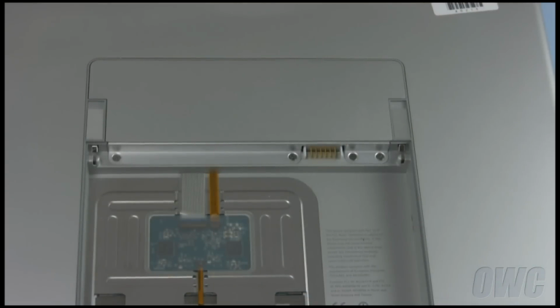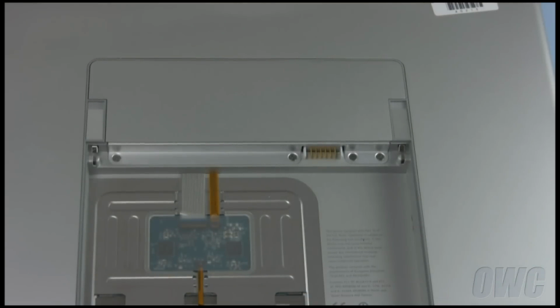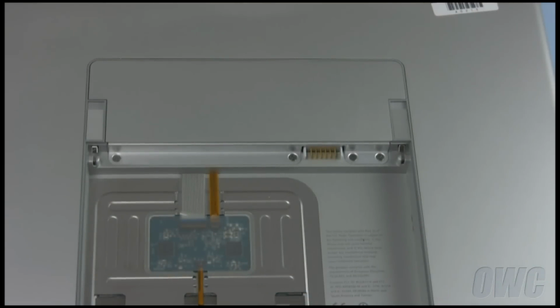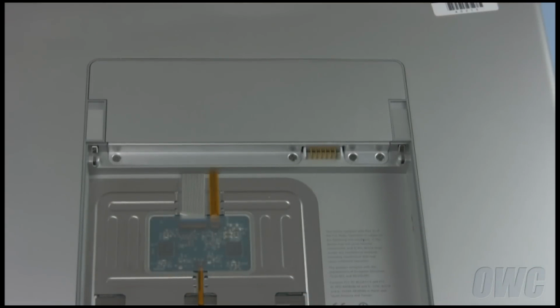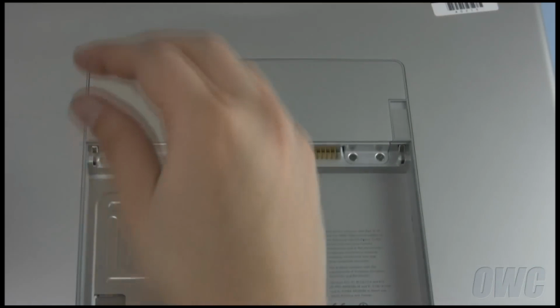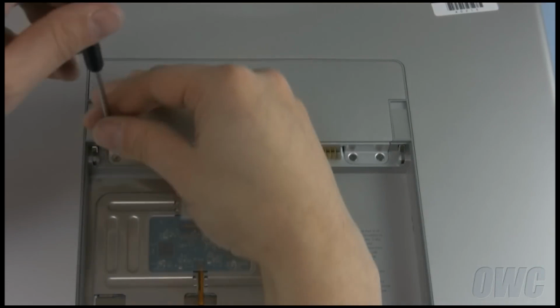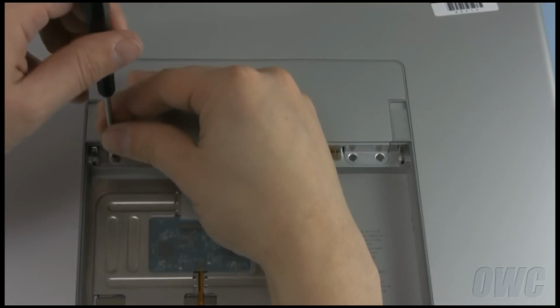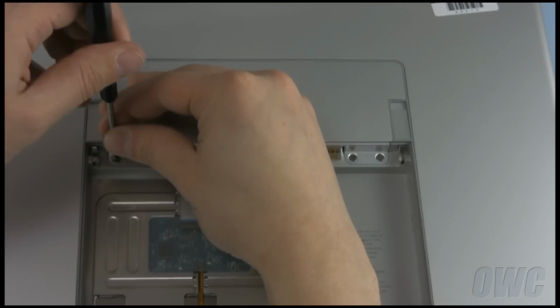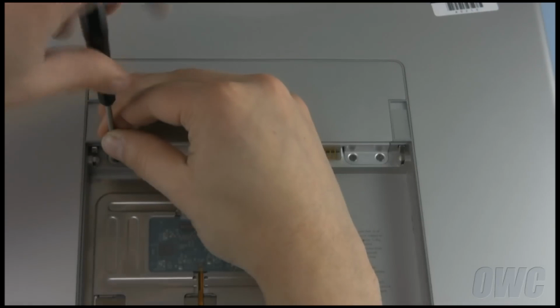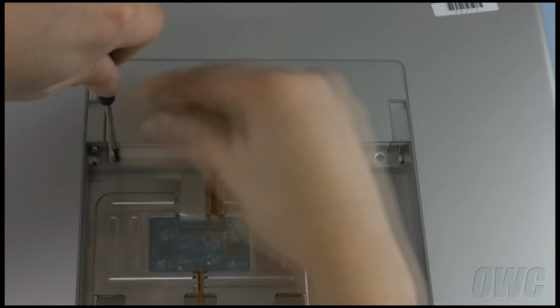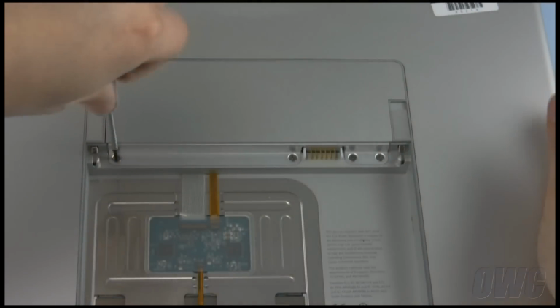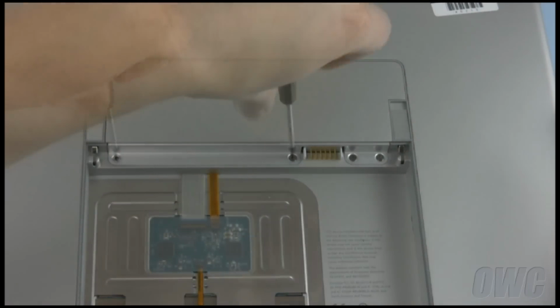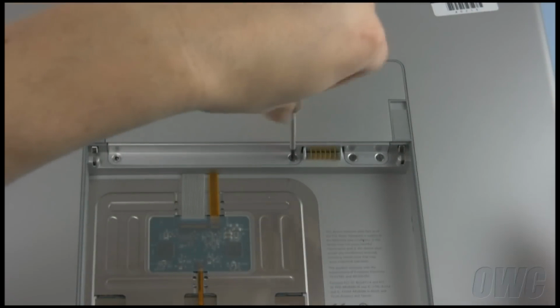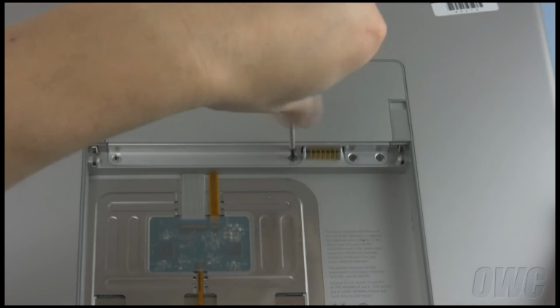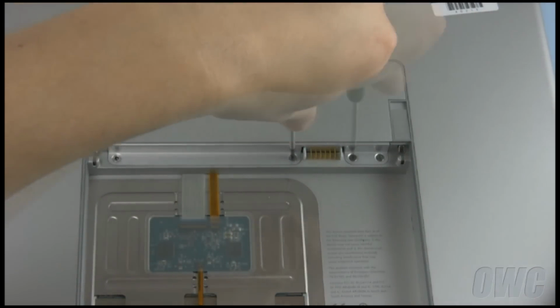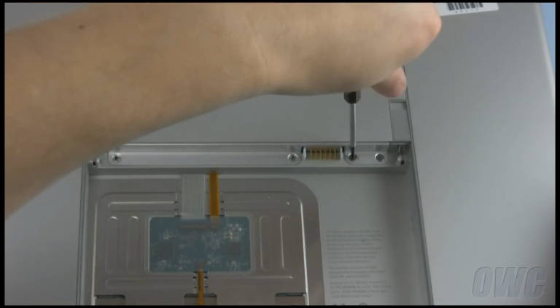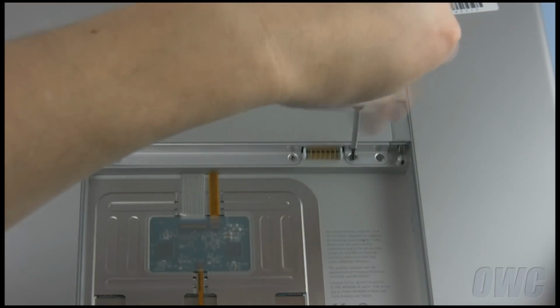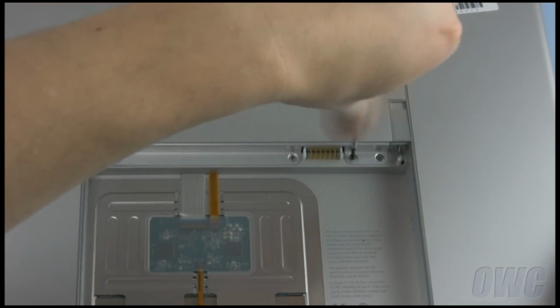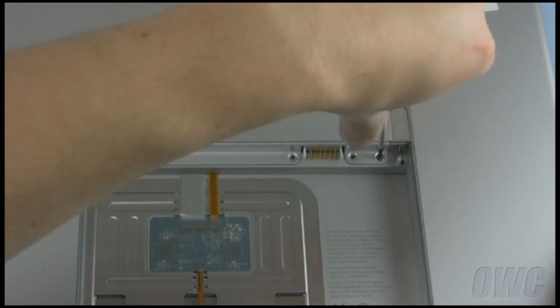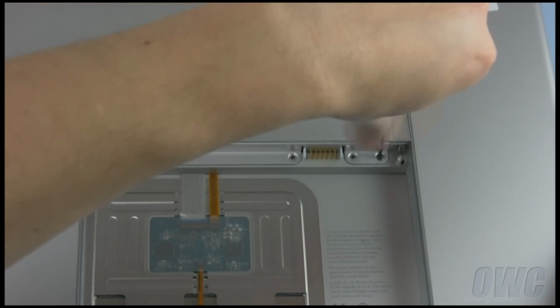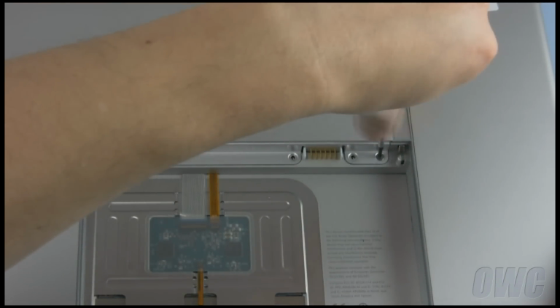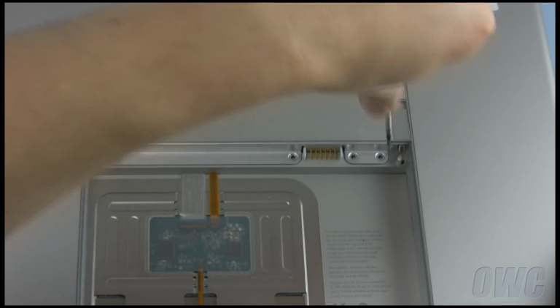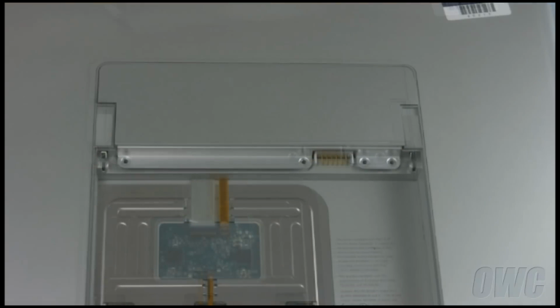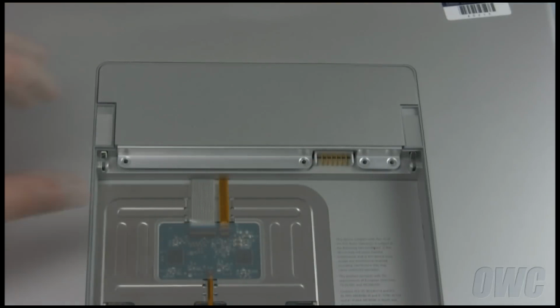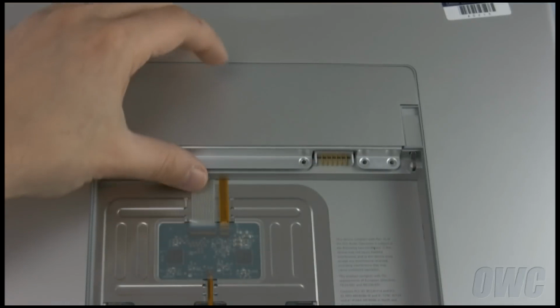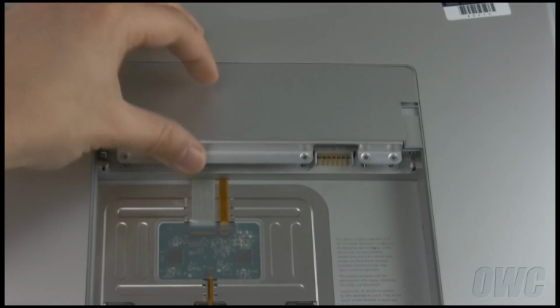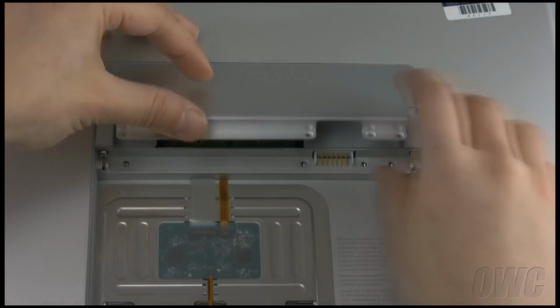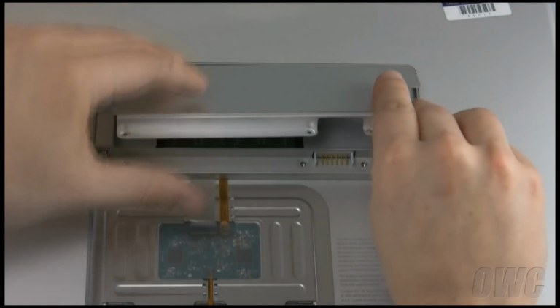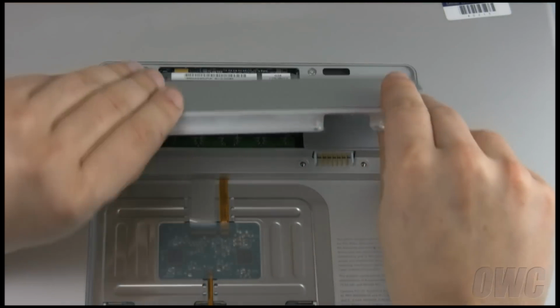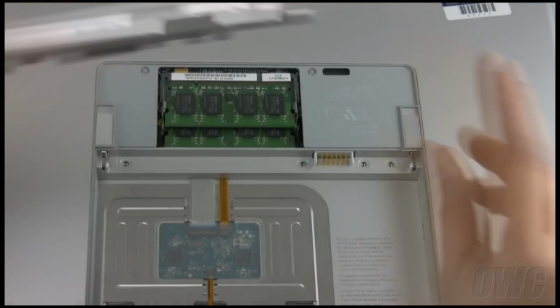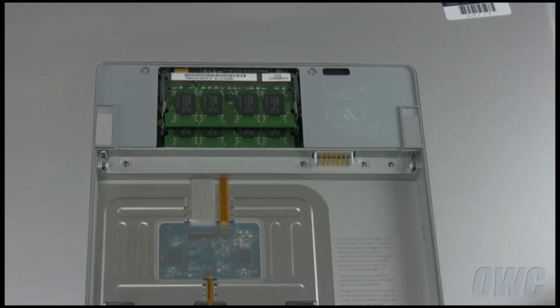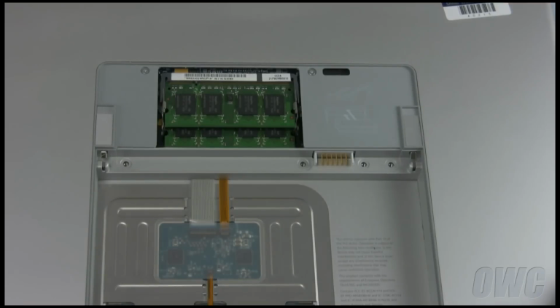Next, remove the four screws holding the memory cover in place. Once the four screws have been removed, the cover will slide right out.